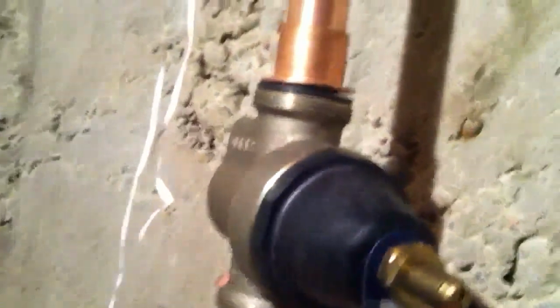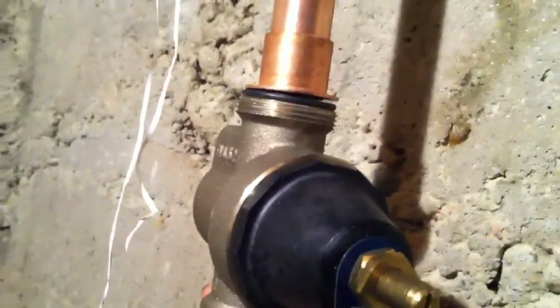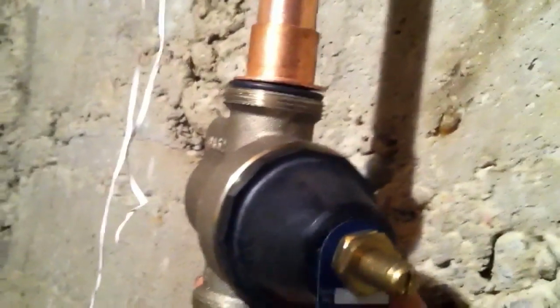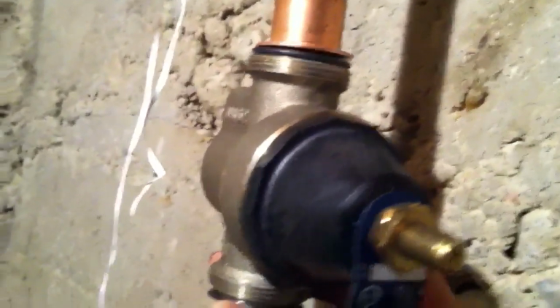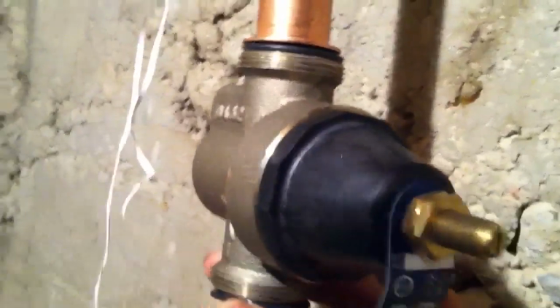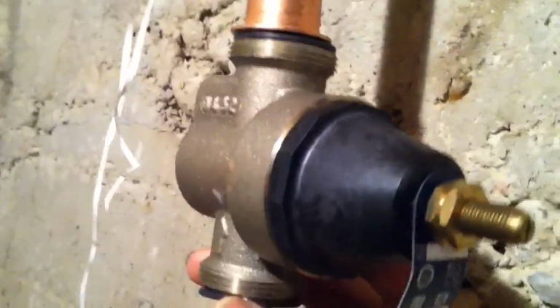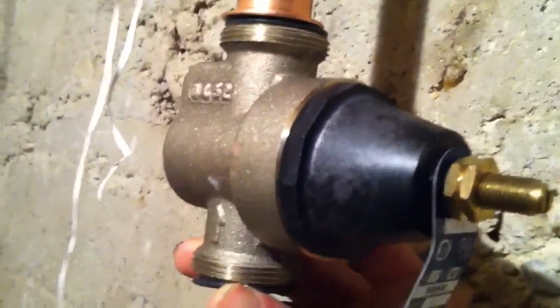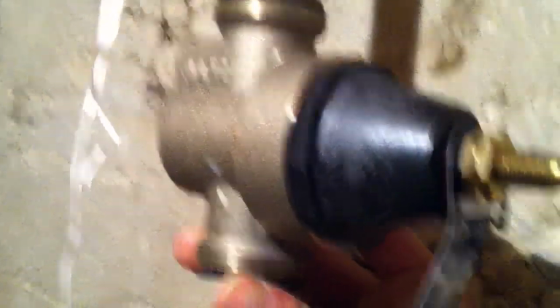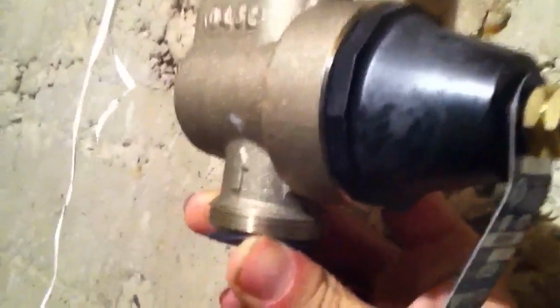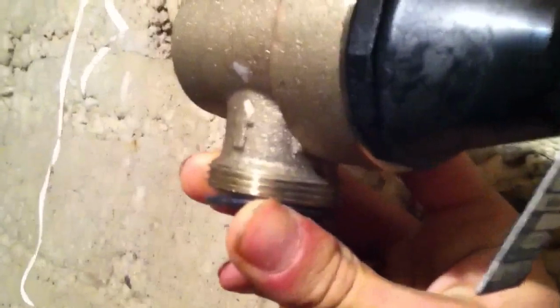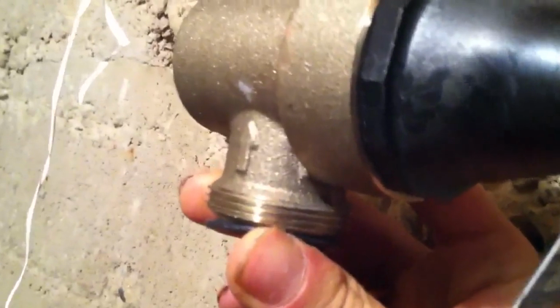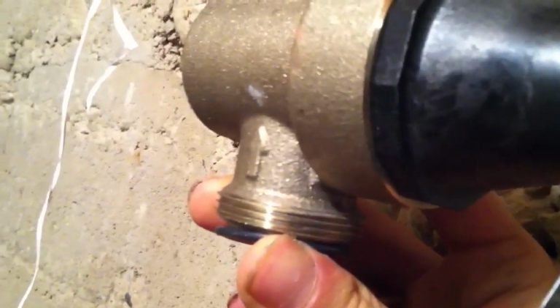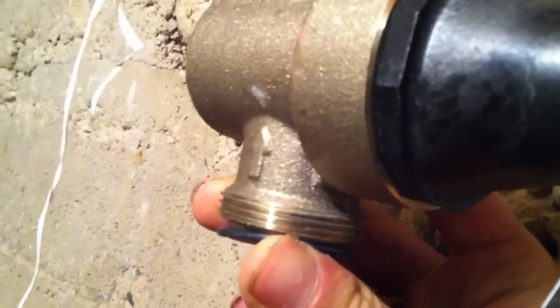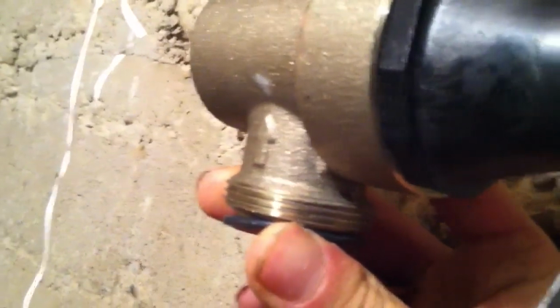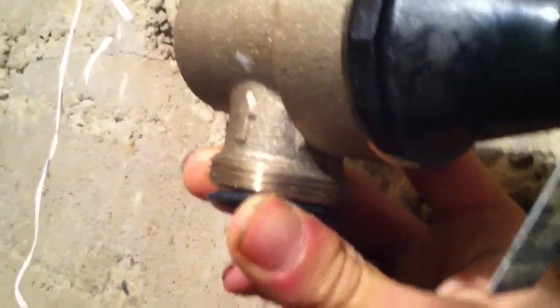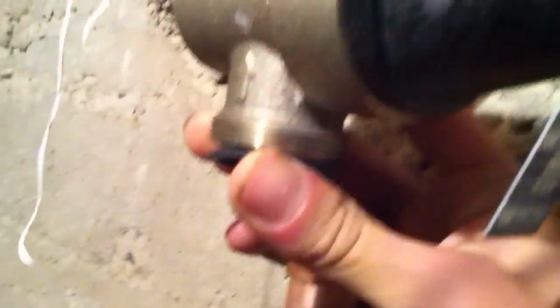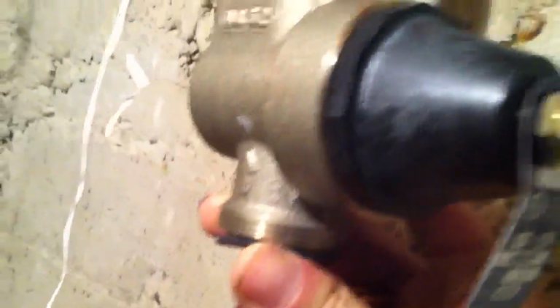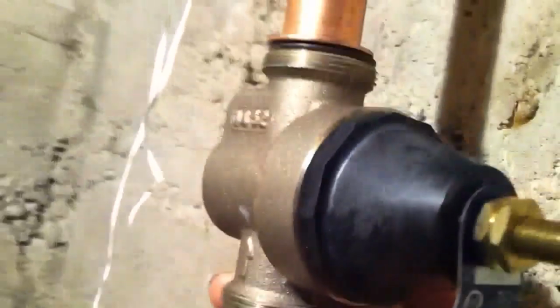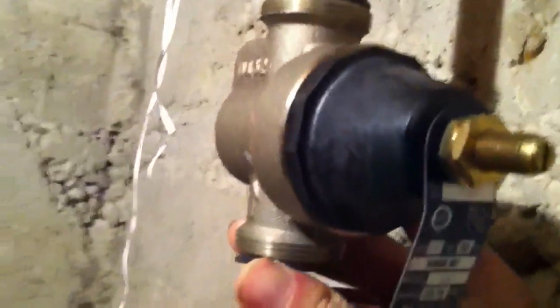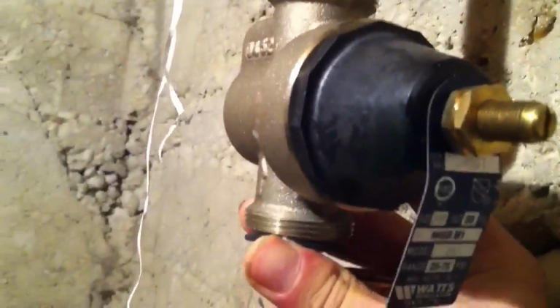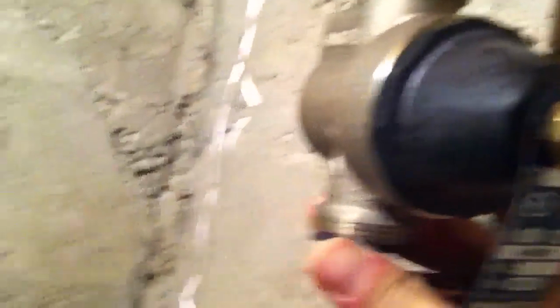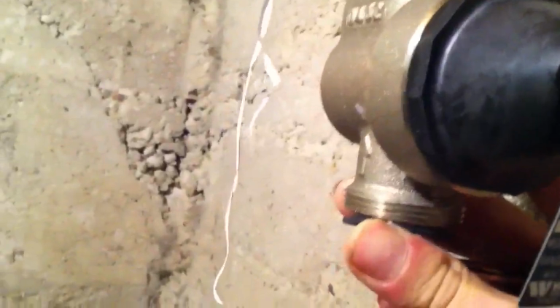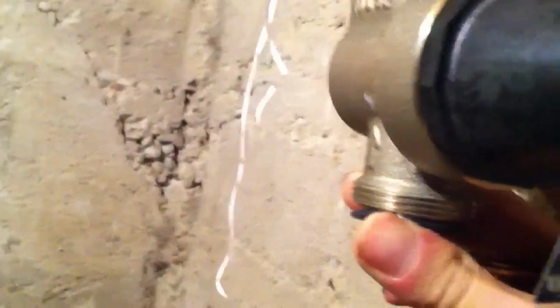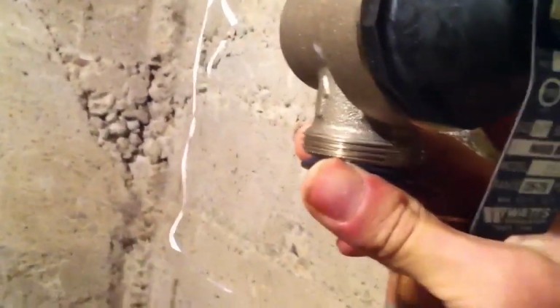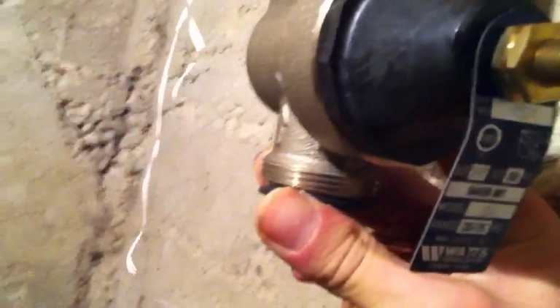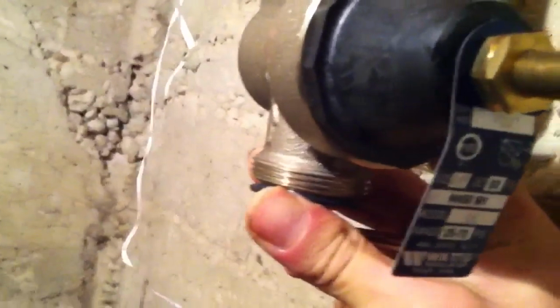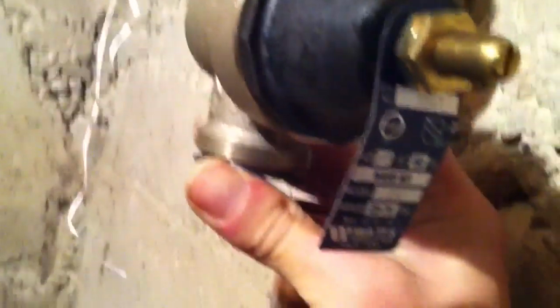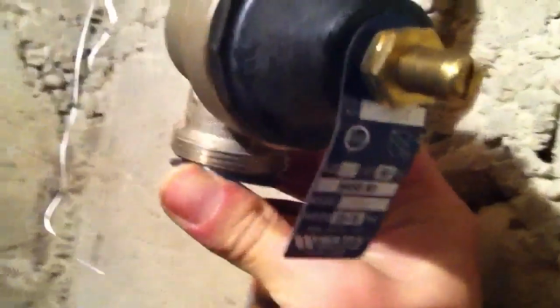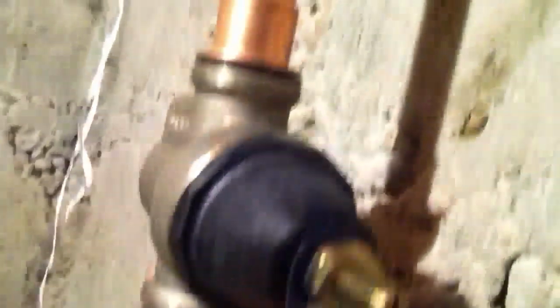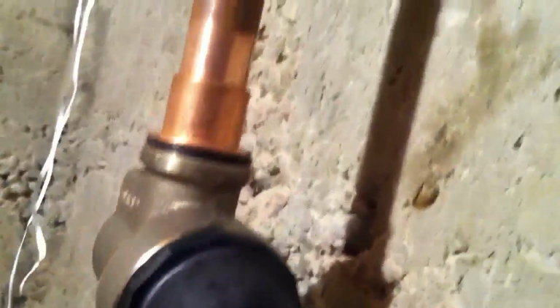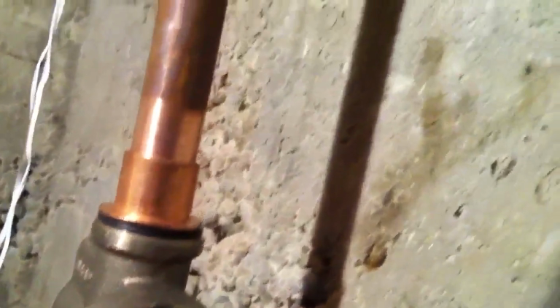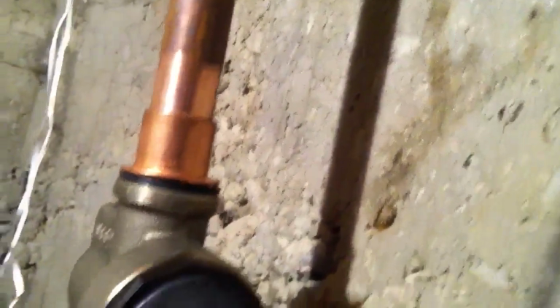I'm going to do a close-up. You want to install your water pressure reducer valve with the arrow pointing towards the direction of water flow.